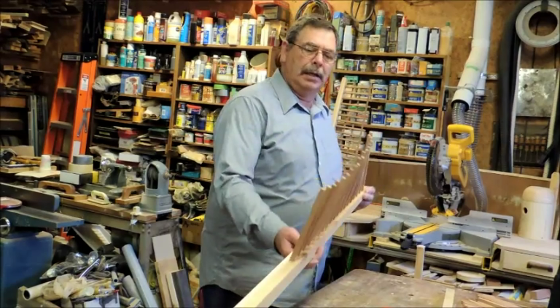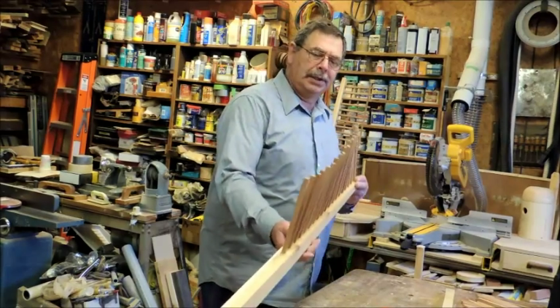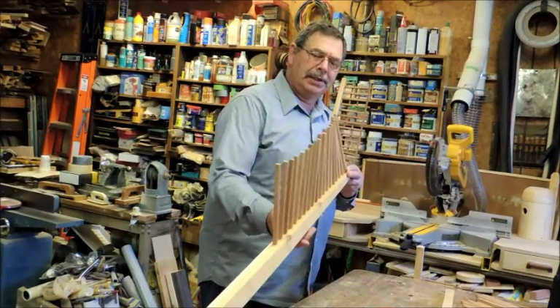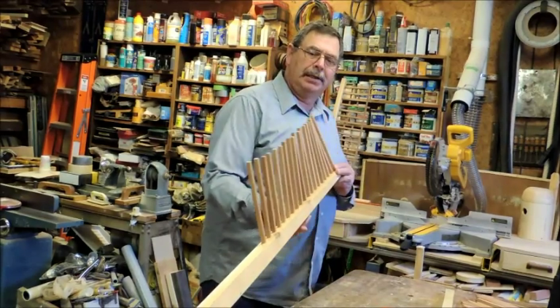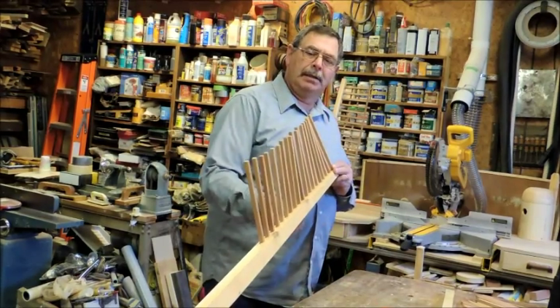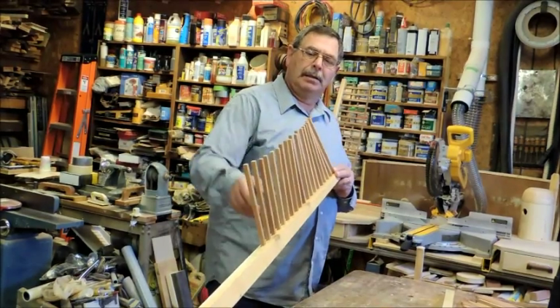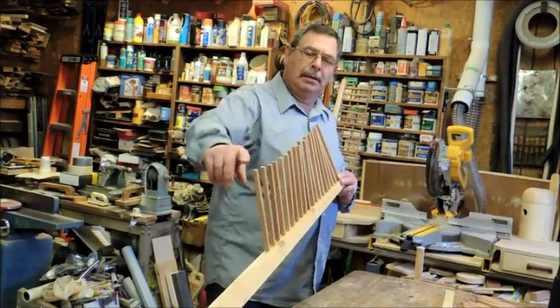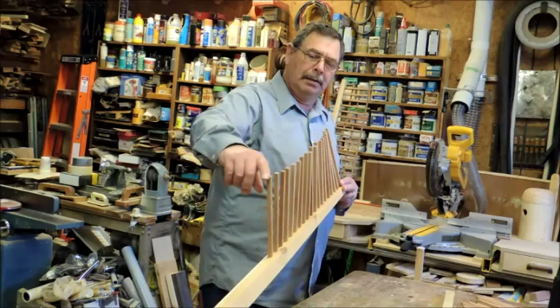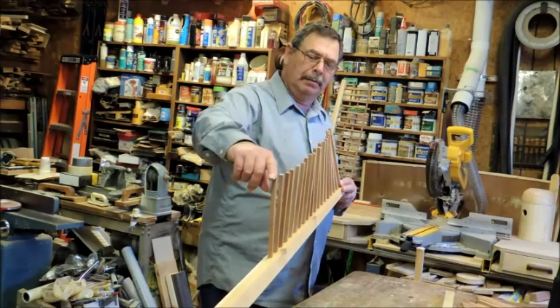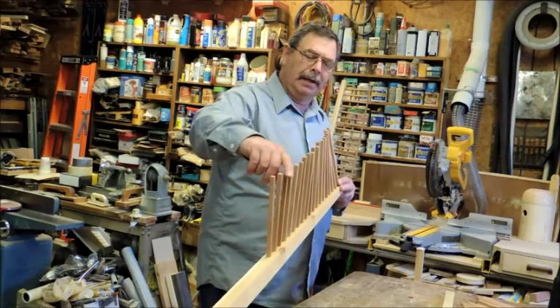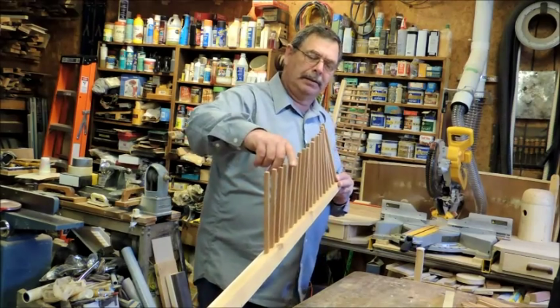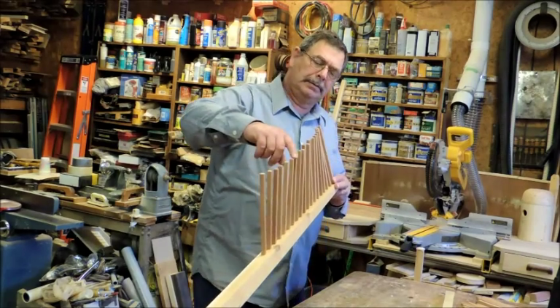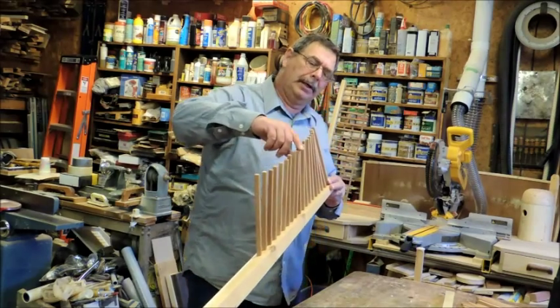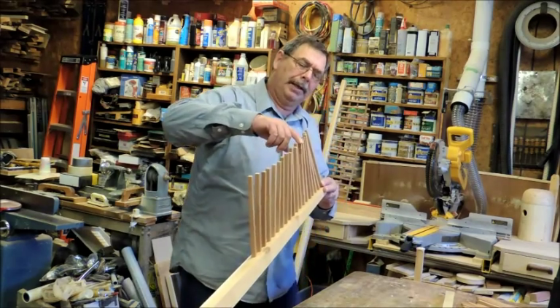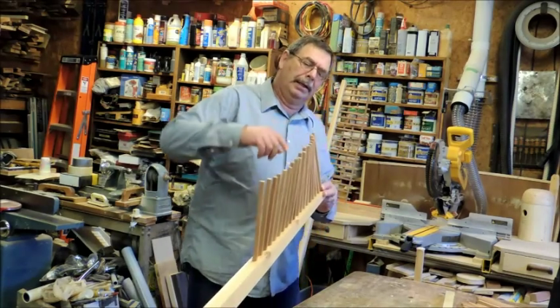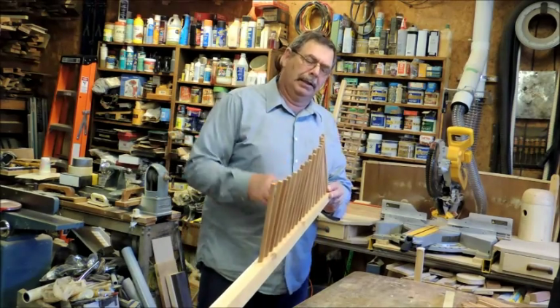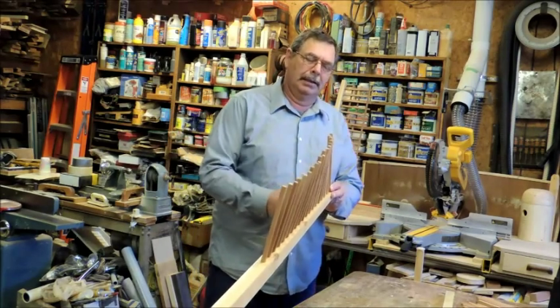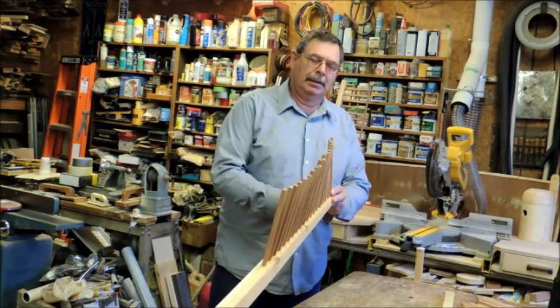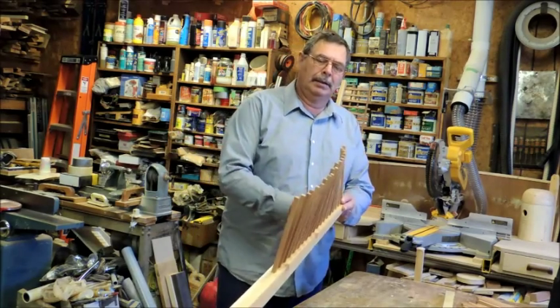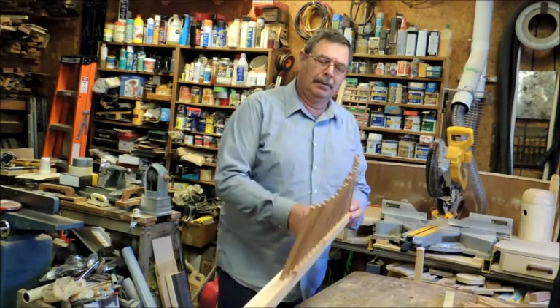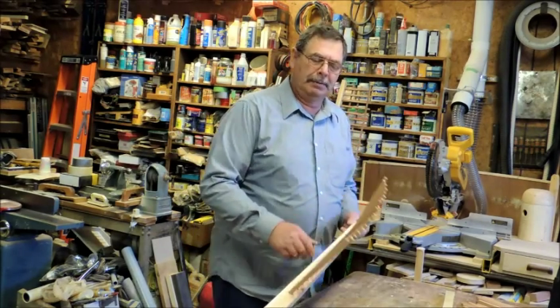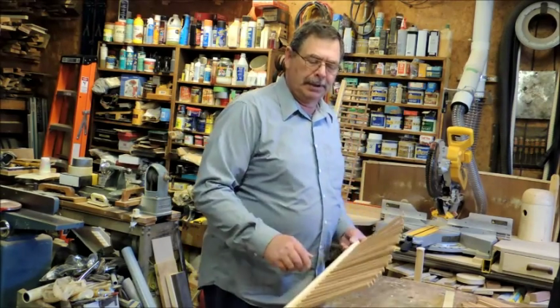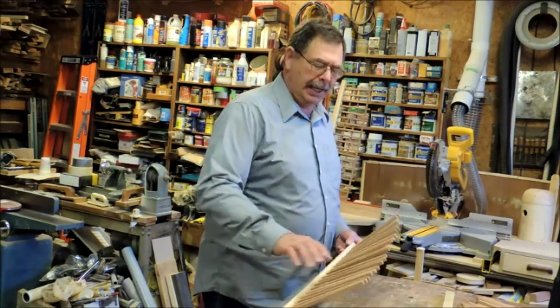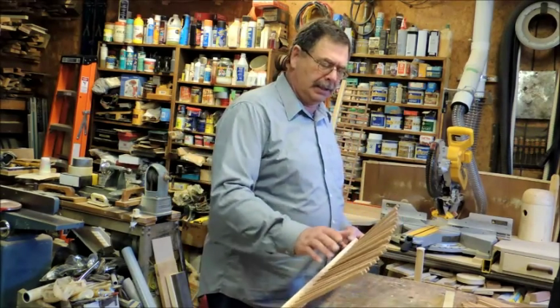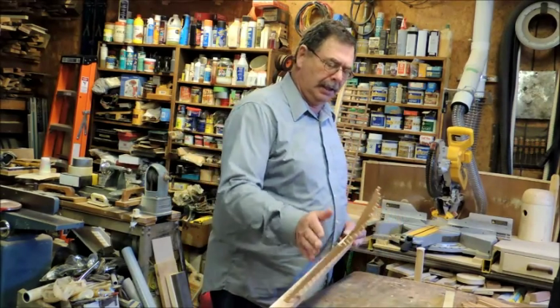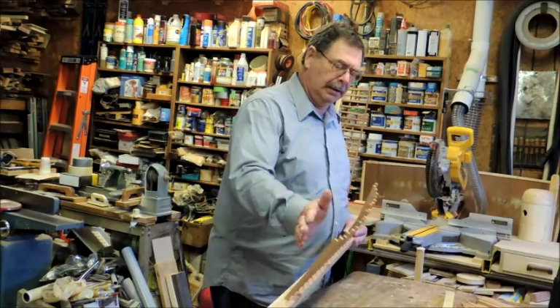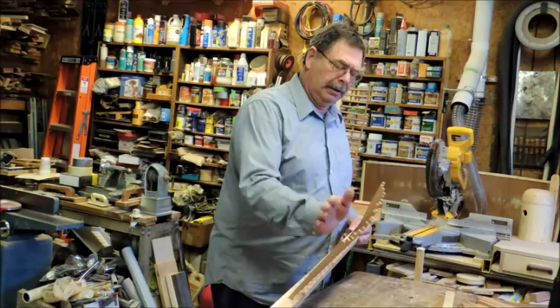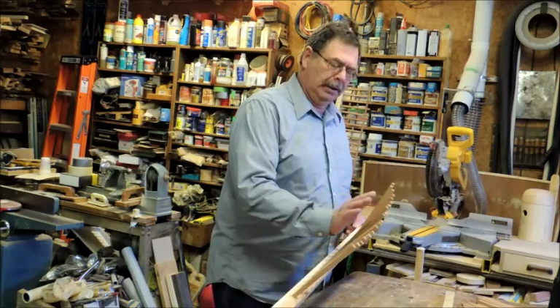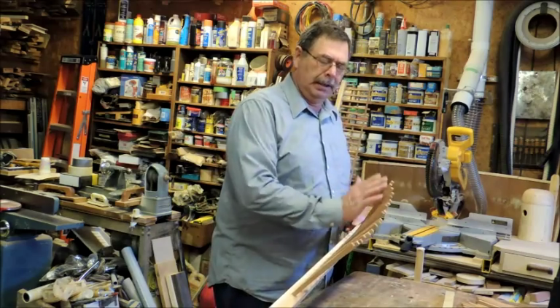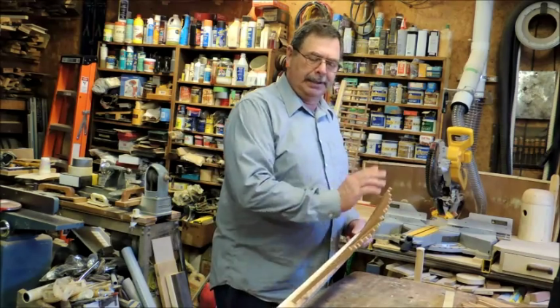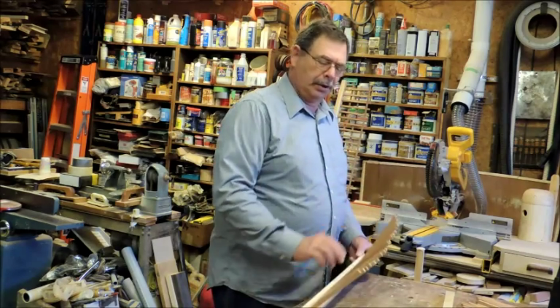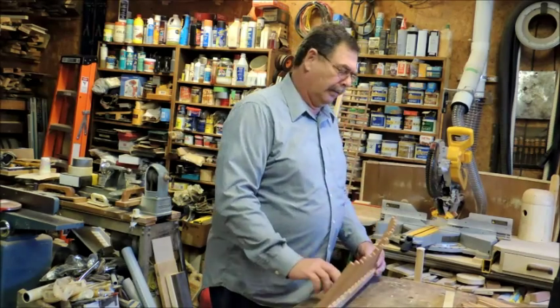As you can see, we've got quite a bend in there. Once we put the slats on it, it'll be a nice curve.